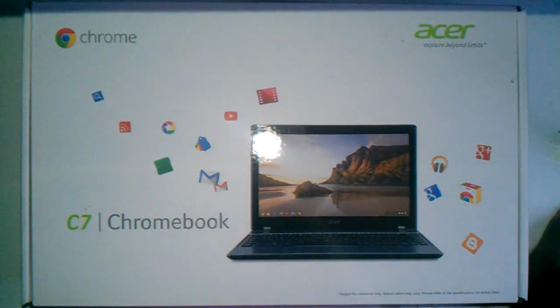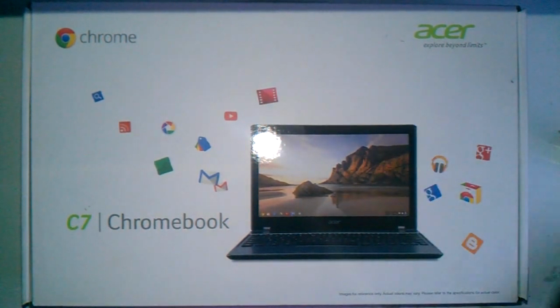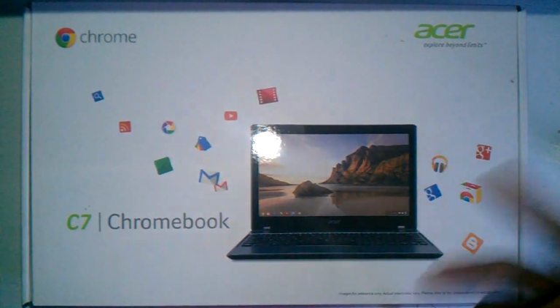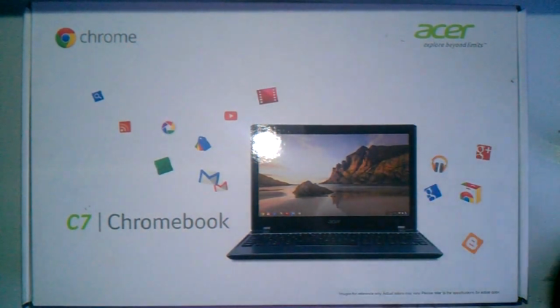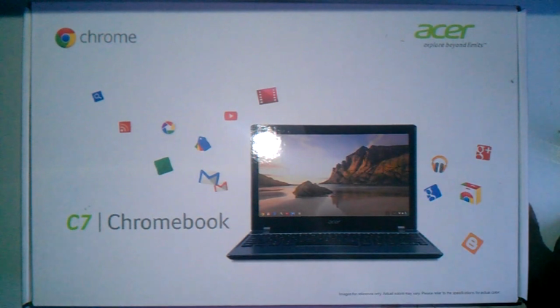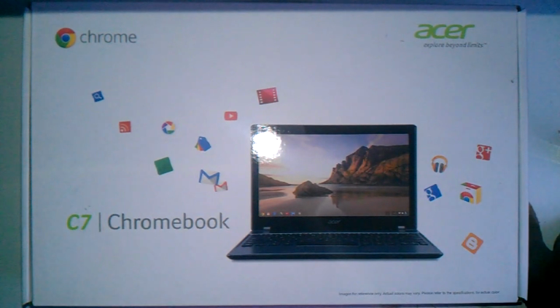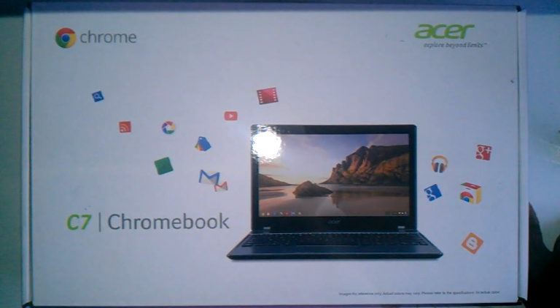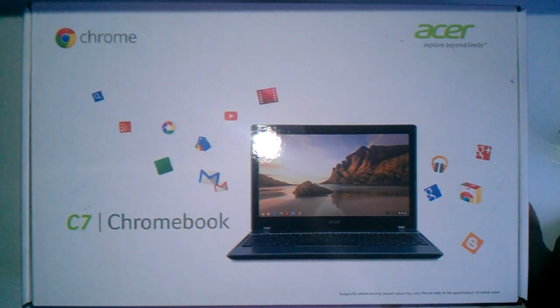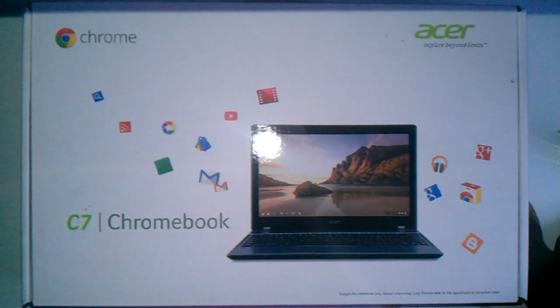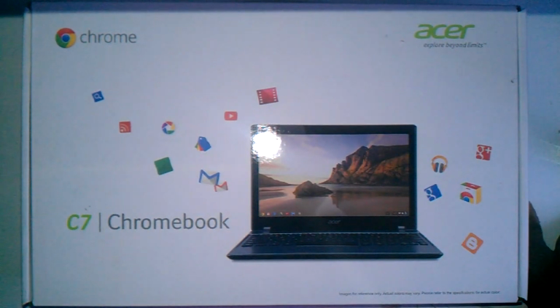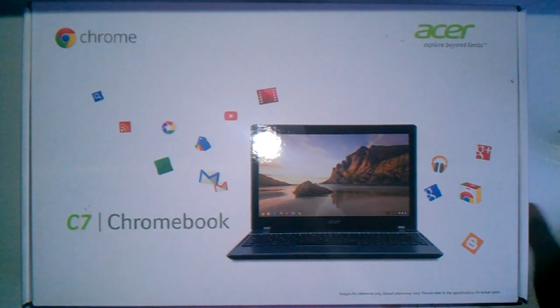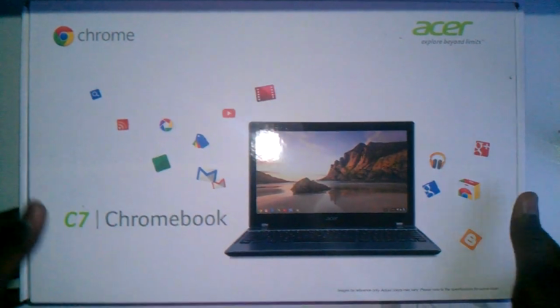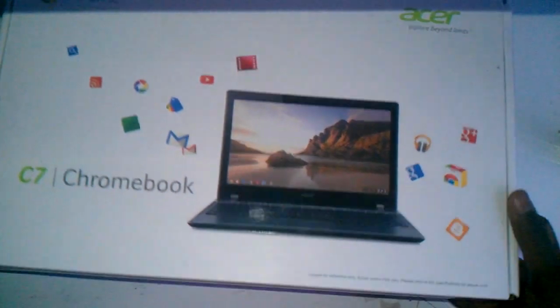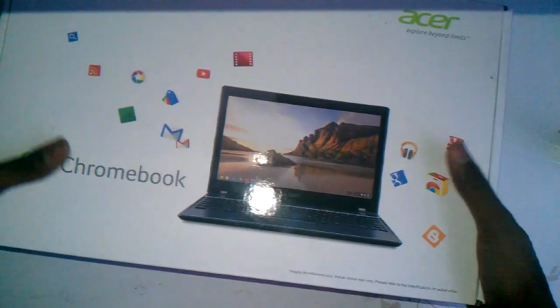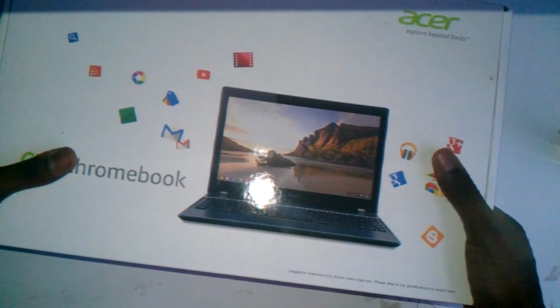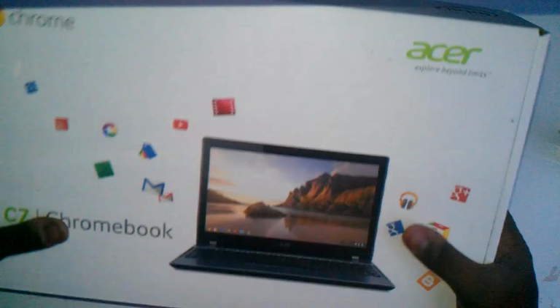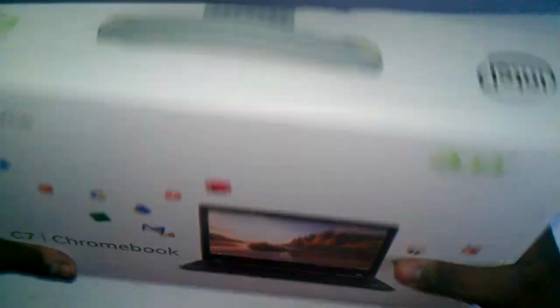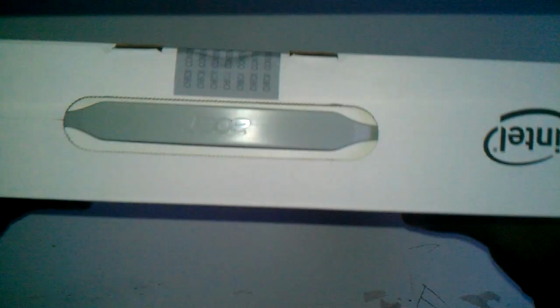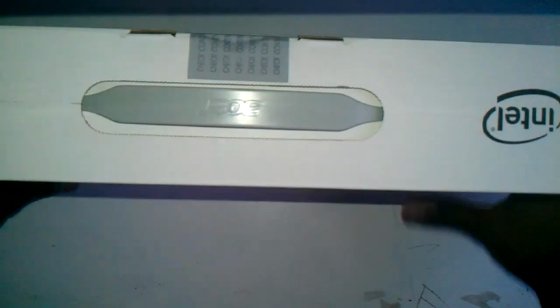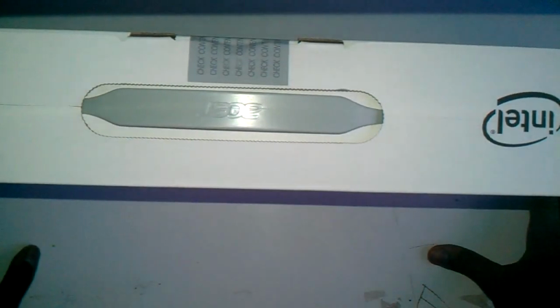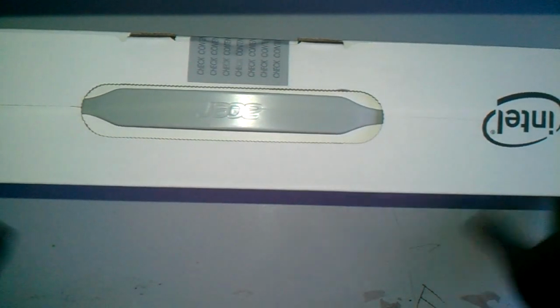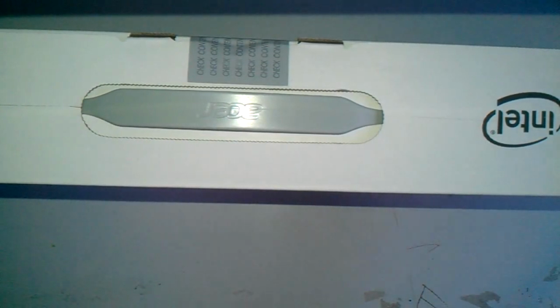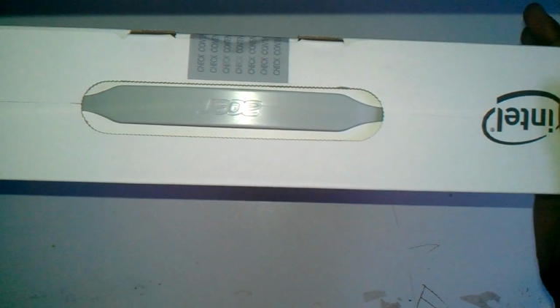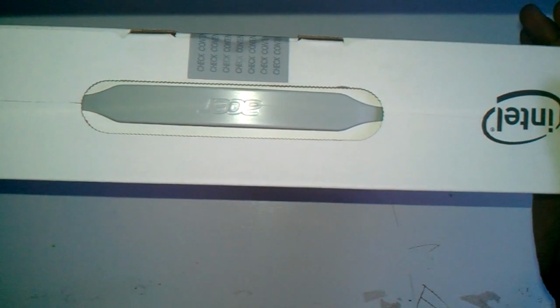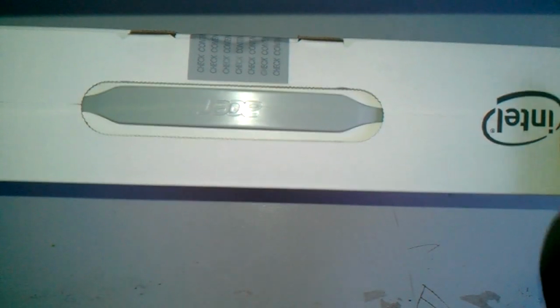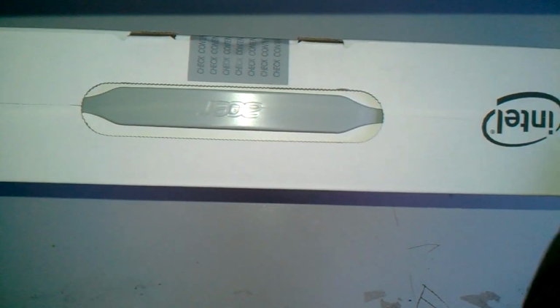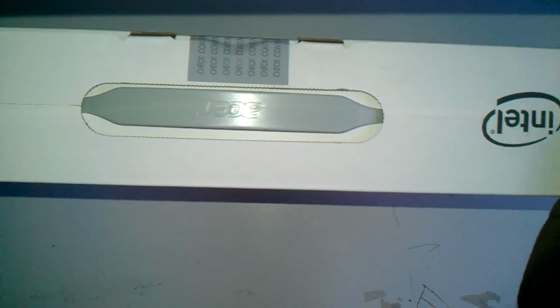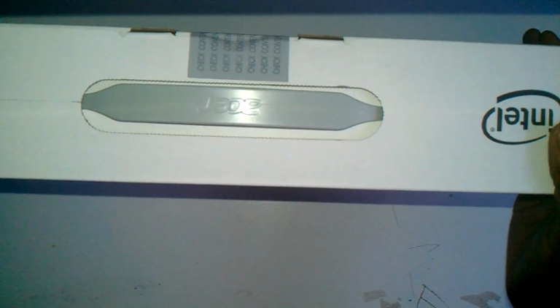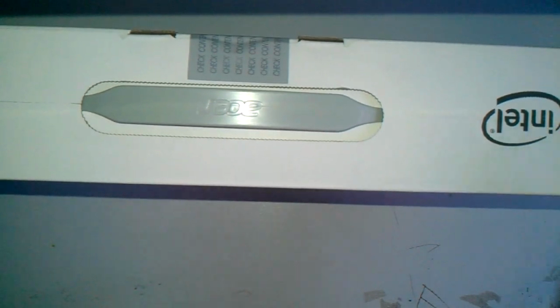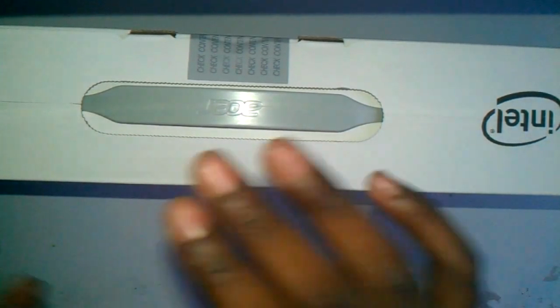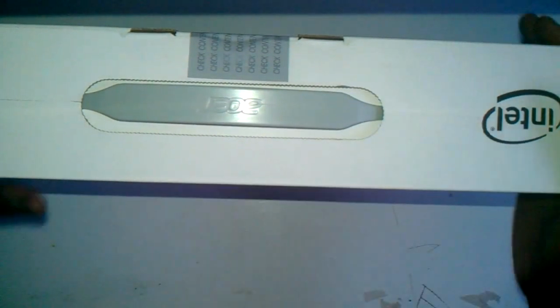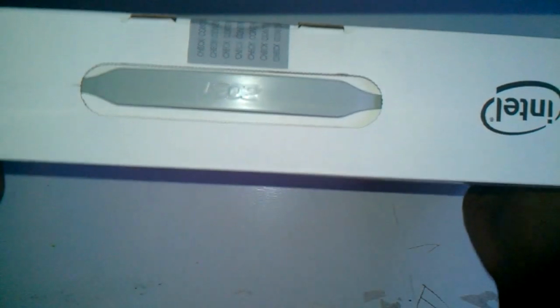This is one of the Chromebooks that are coming out. I remember when it first launched, it used to be super expensive, and now it's a more affordable price. You can pick this thing up for $200 flat. Let's see what I get in this box.